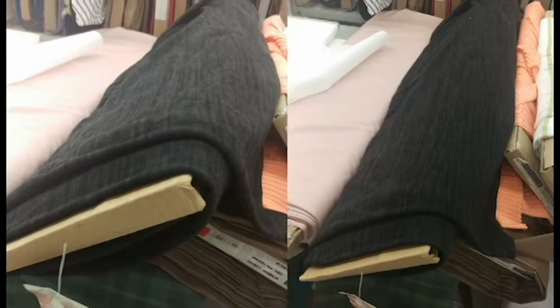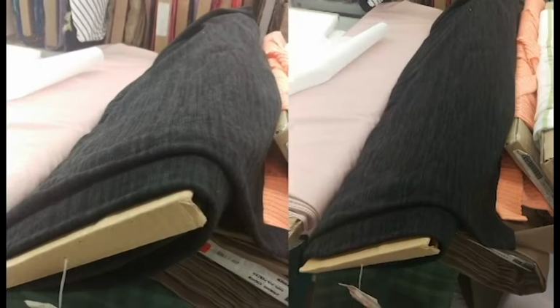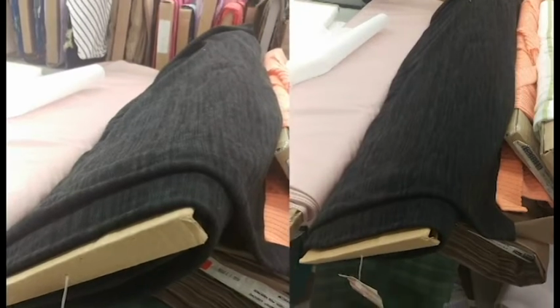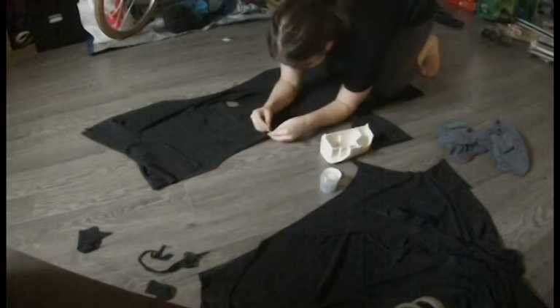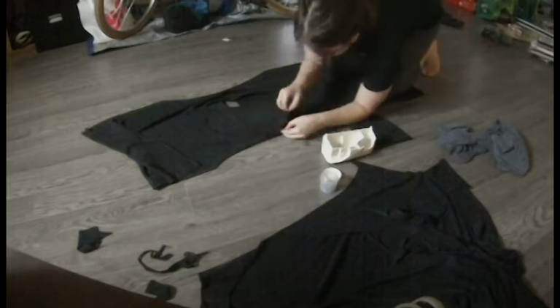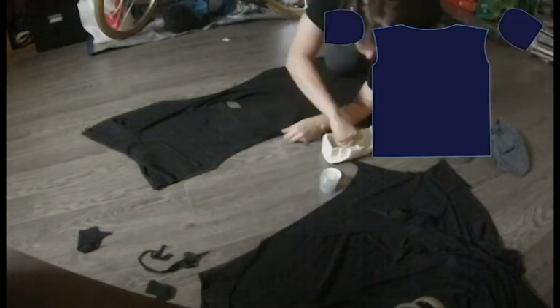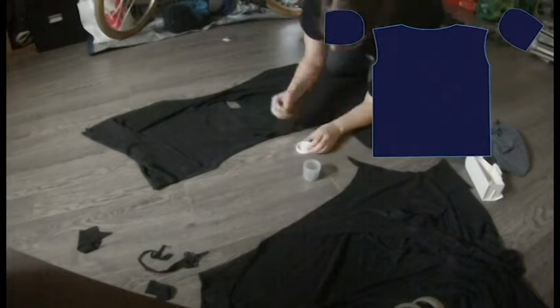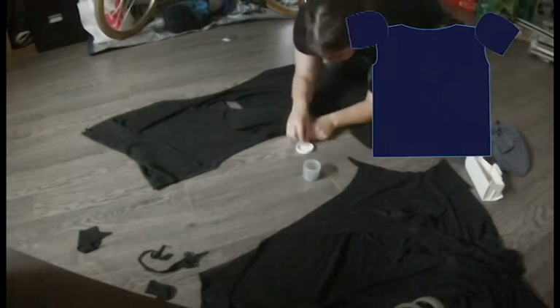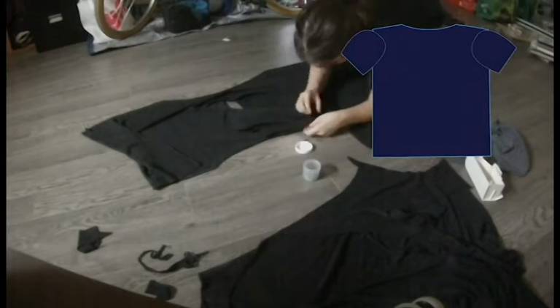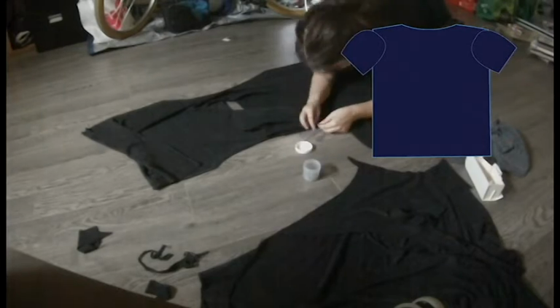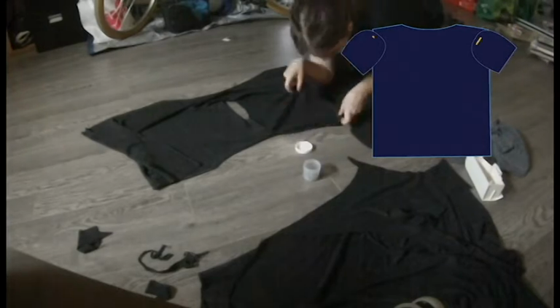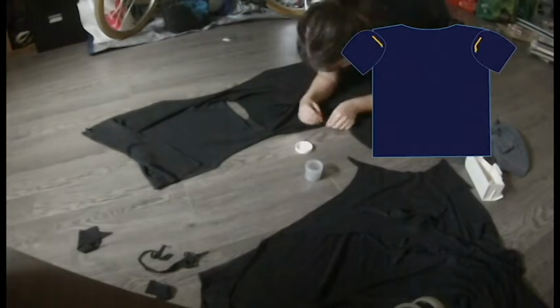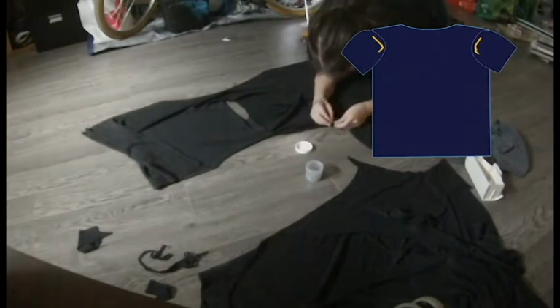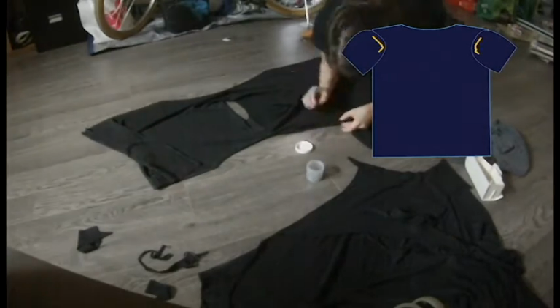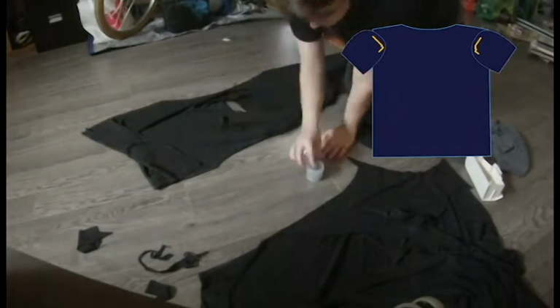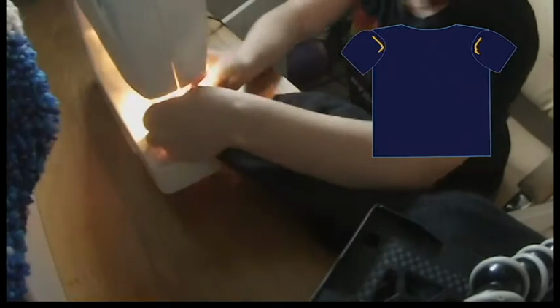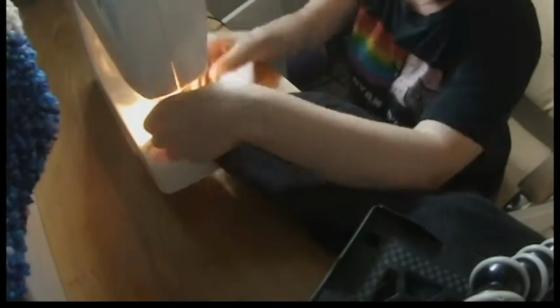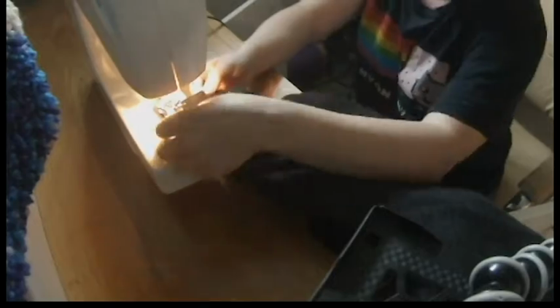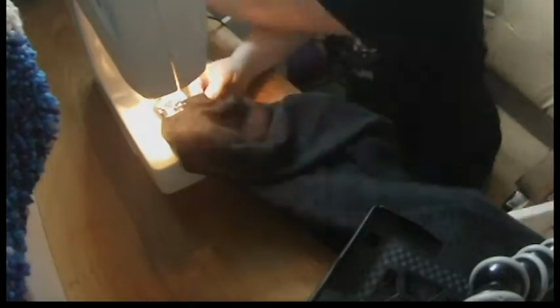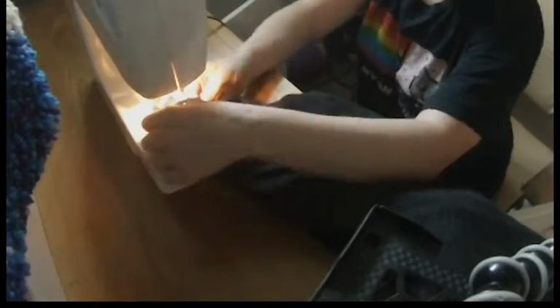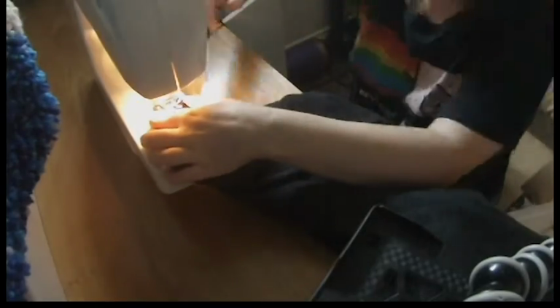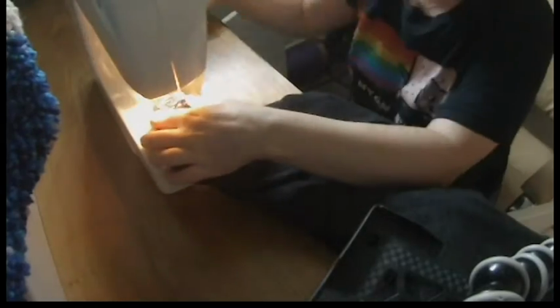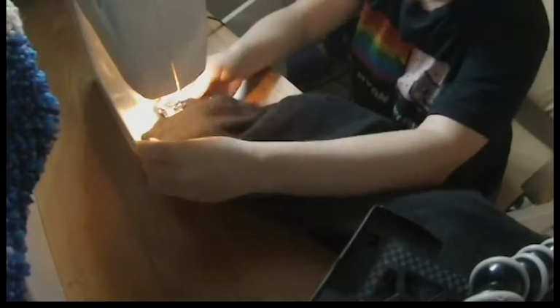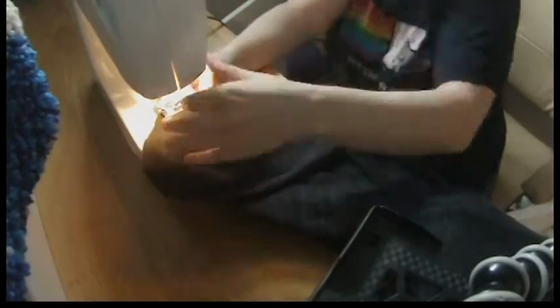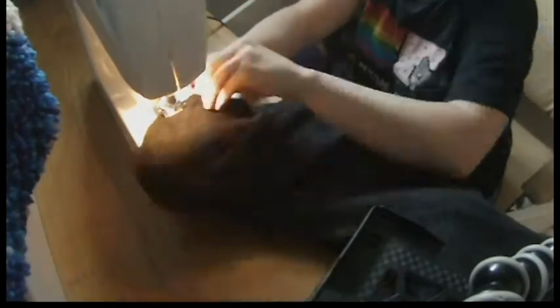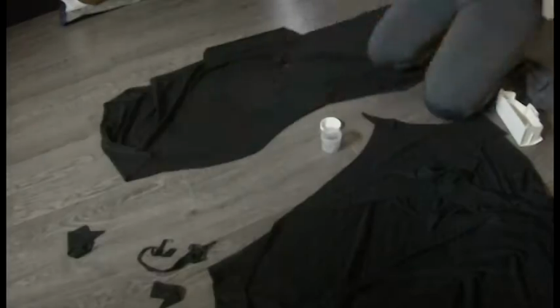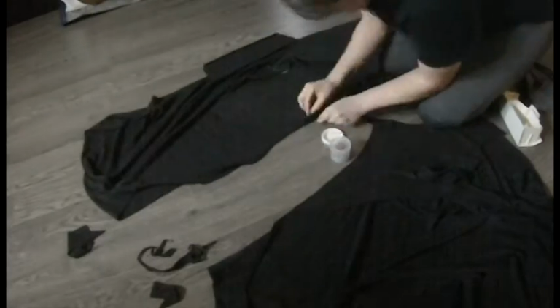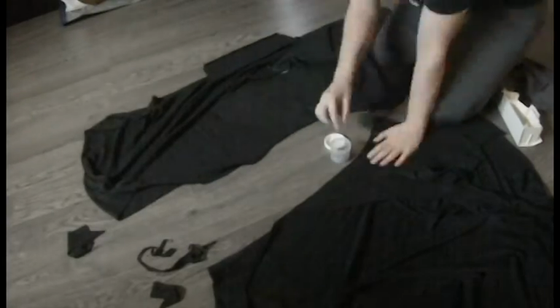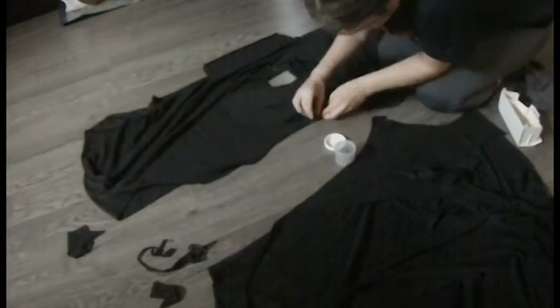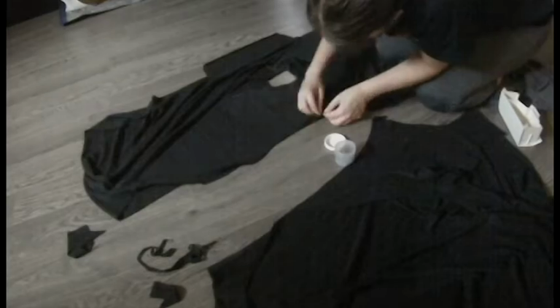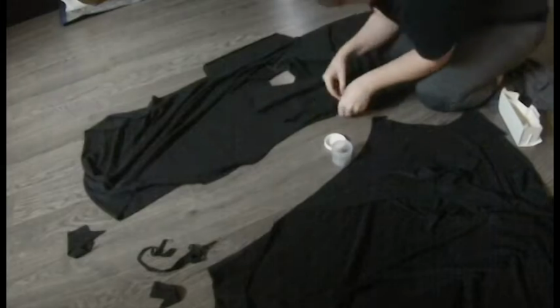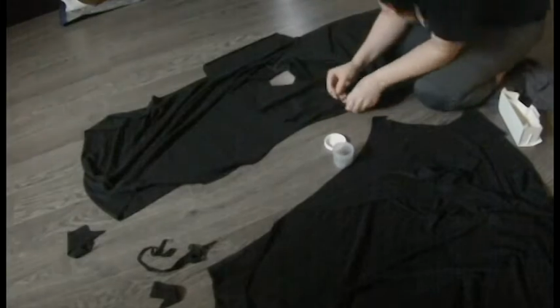Have you ever been Boxing Day shopping where the clothes are just piled up in bins and mounds on the tables? Is anyone else's local fabric store like this? Digging in piles, I found a soft, somewhat stretchy knit at my local store, and I figured this would work.